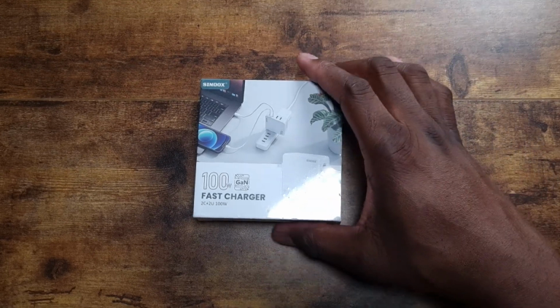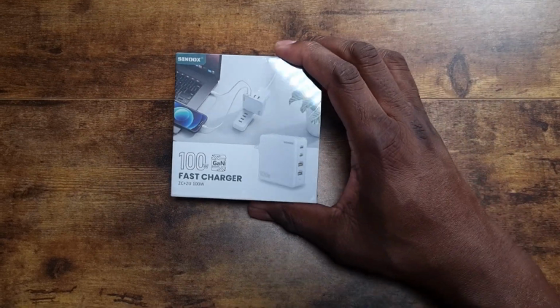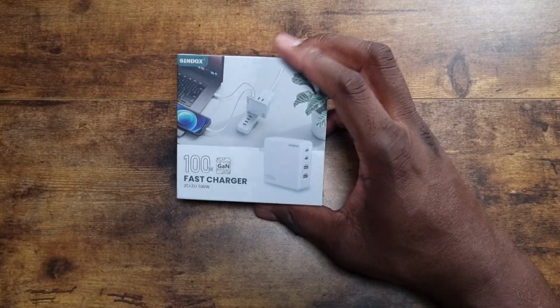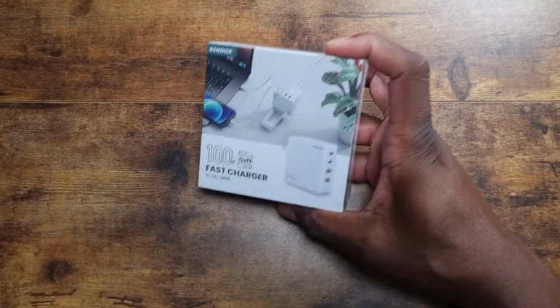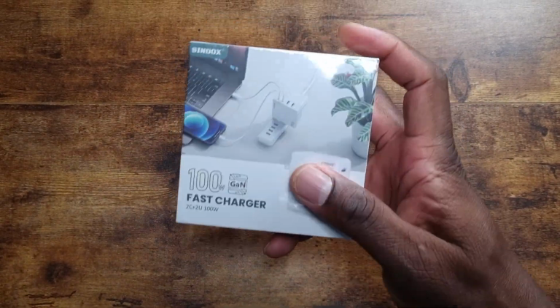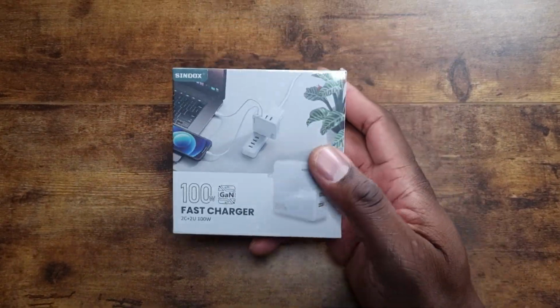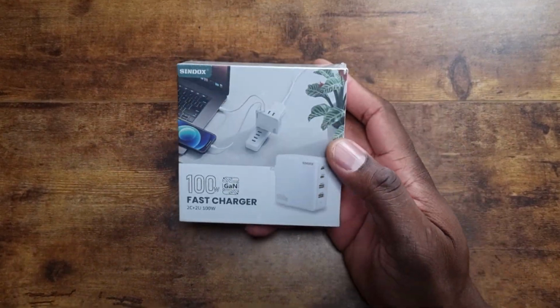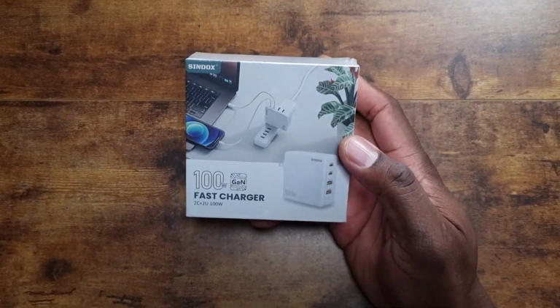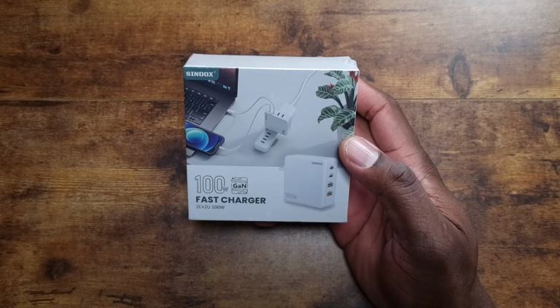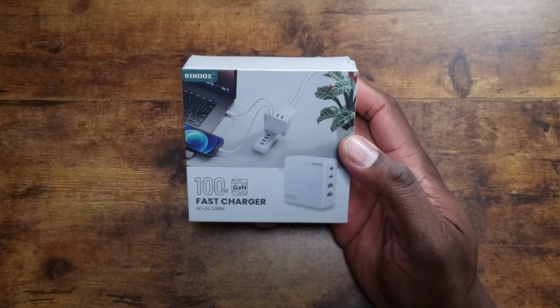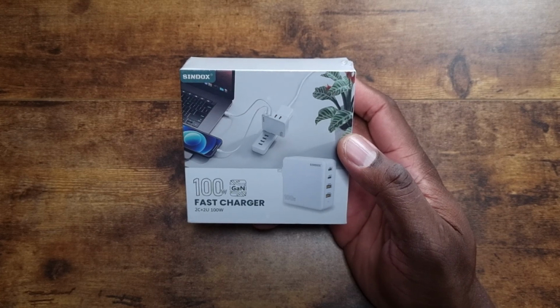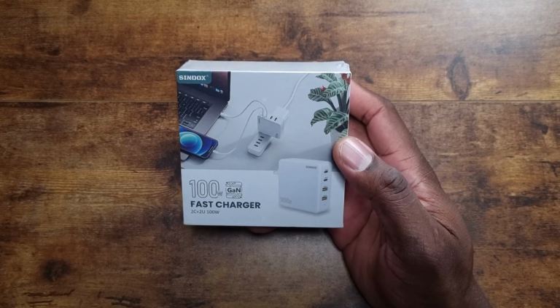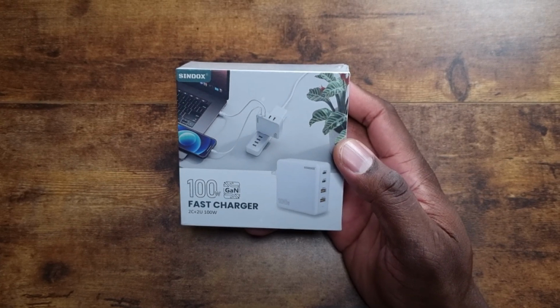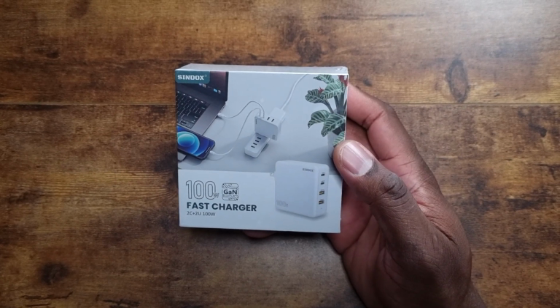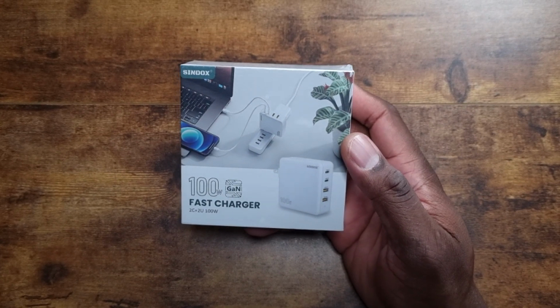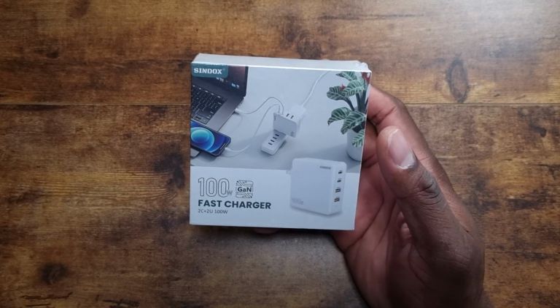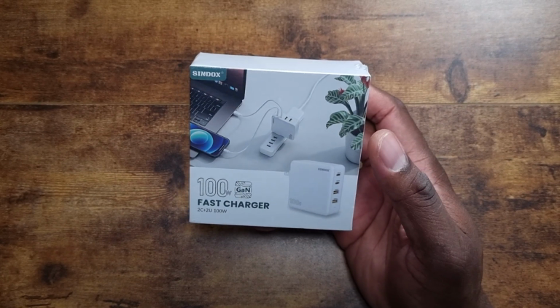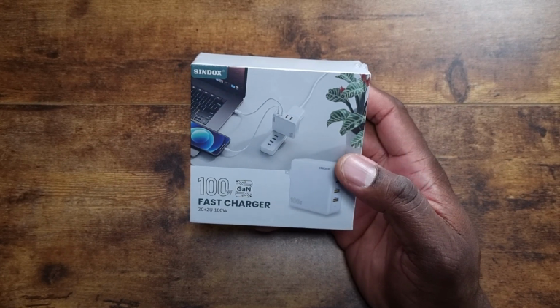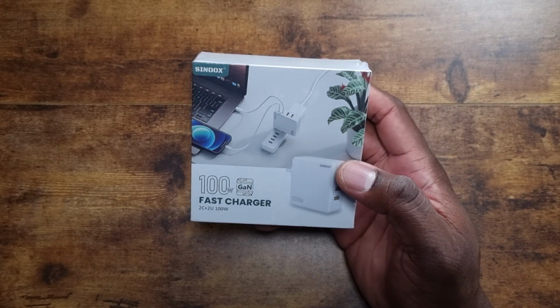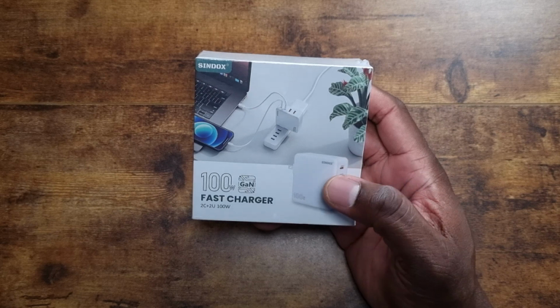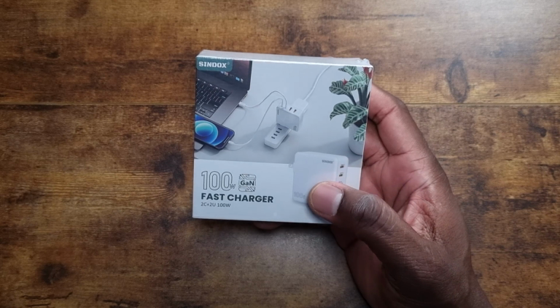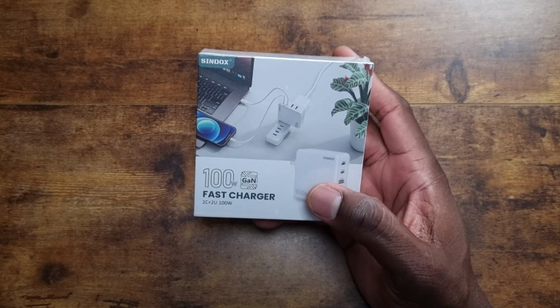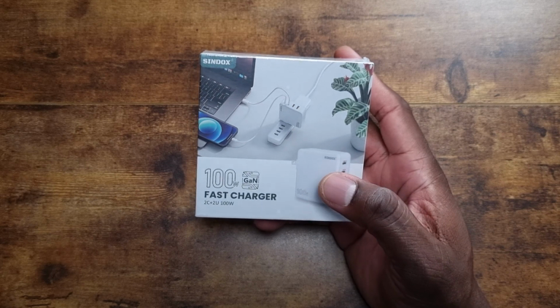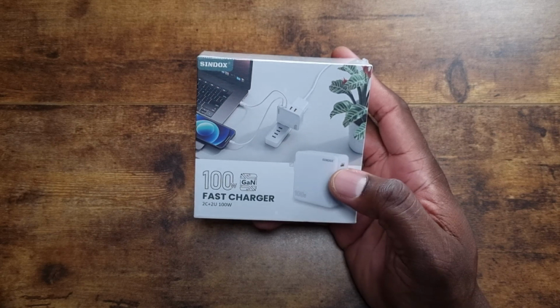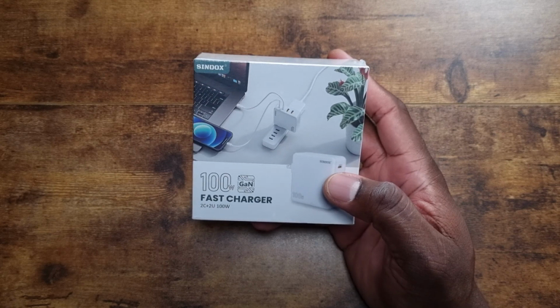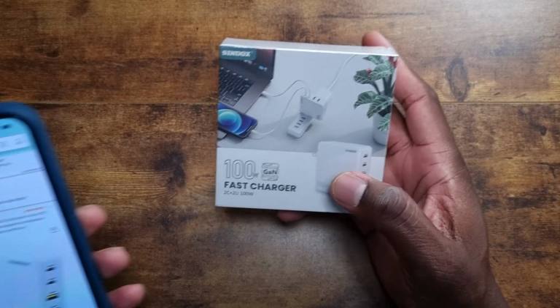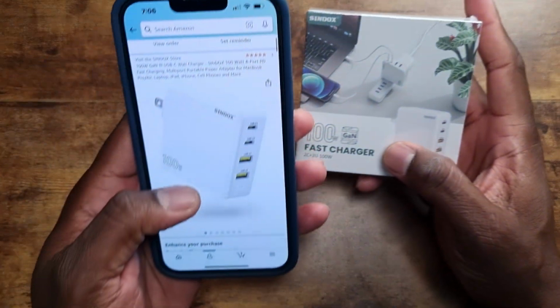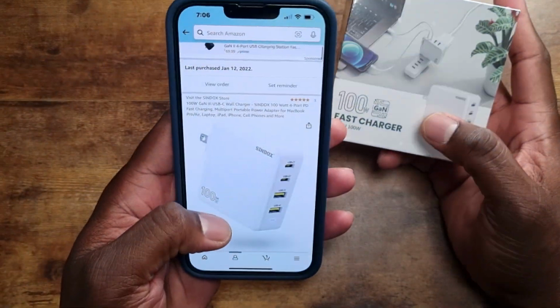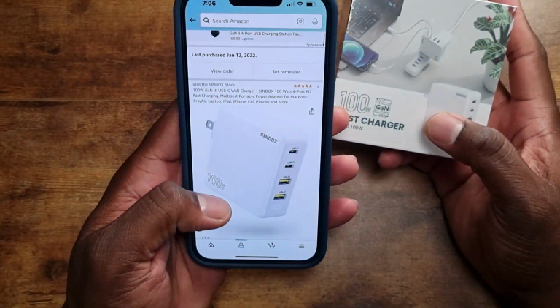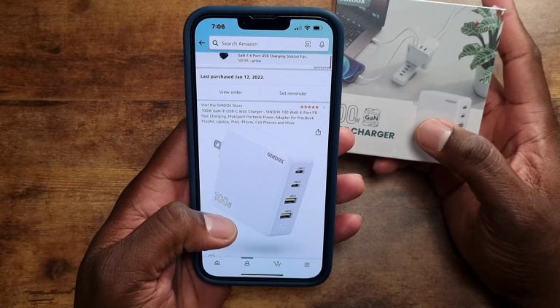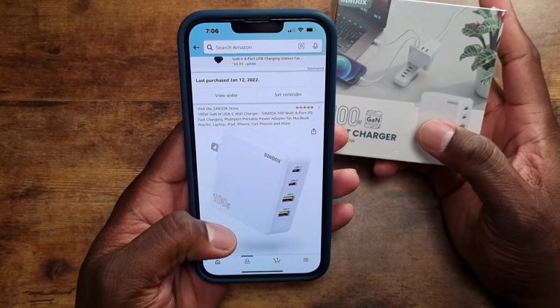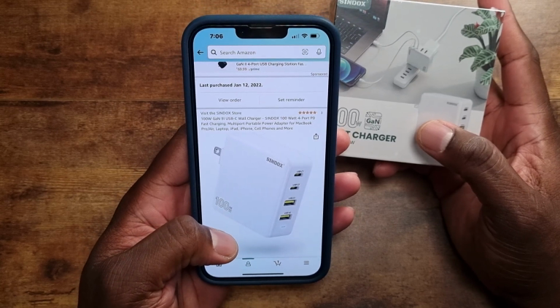Welcome back, it's your man Jay. I've got a new charger from Sendocs to show you guys. I've done a lot of work with Sendocs in the past, and today we're going to look at their 100 watt GaN charger. It's a fast charger and you can find this on Amazon for 60 bucks.